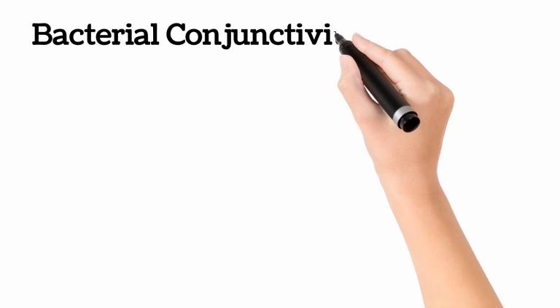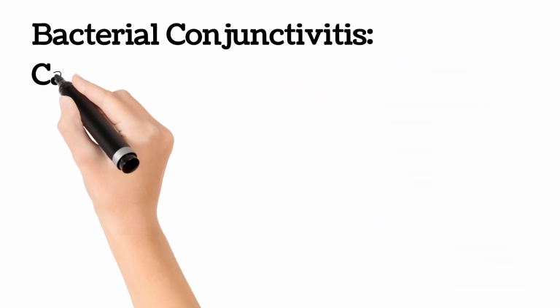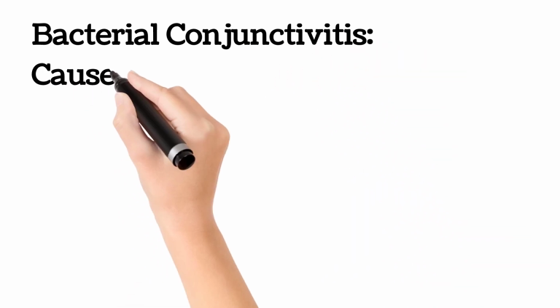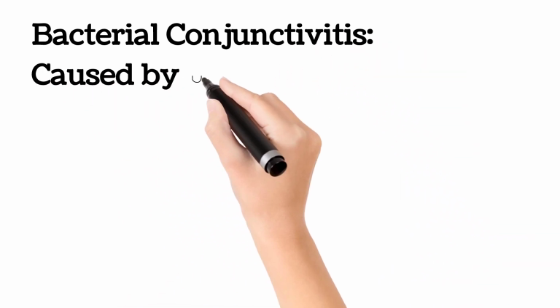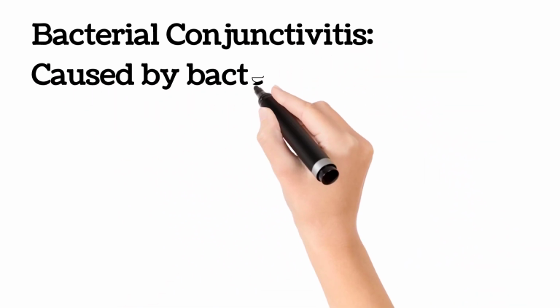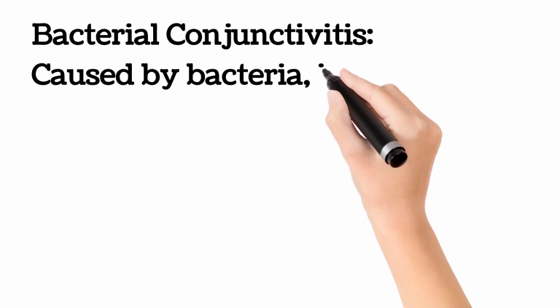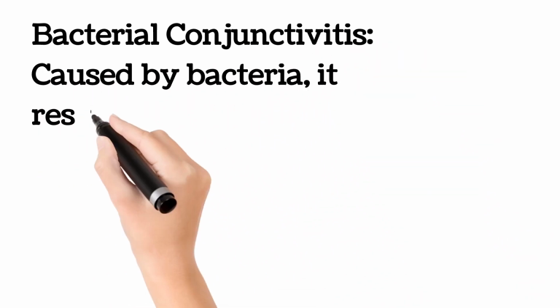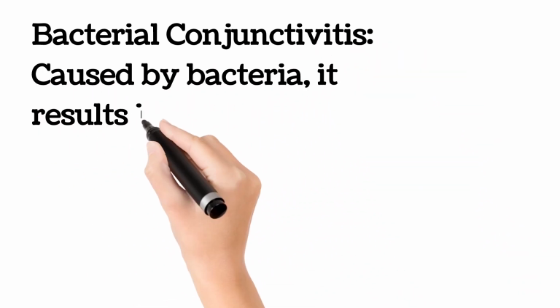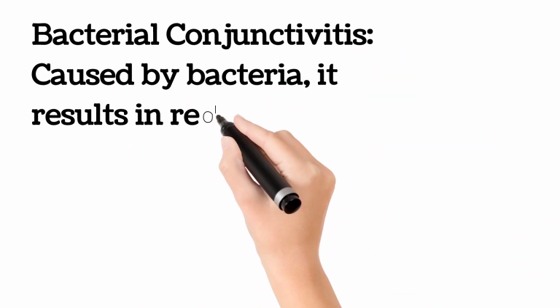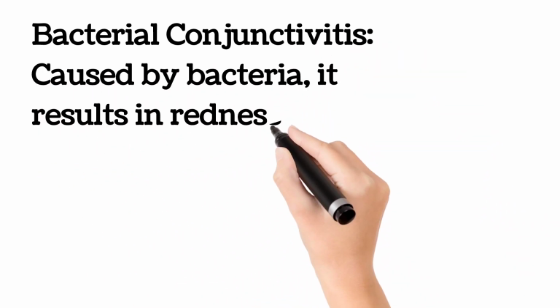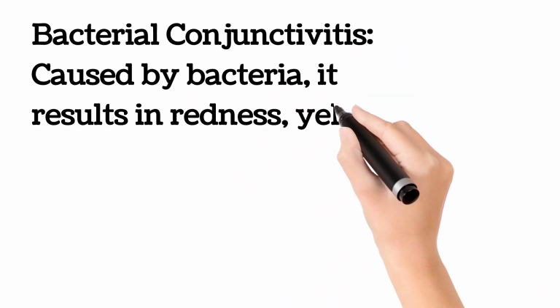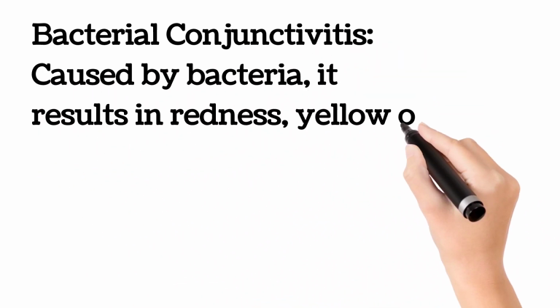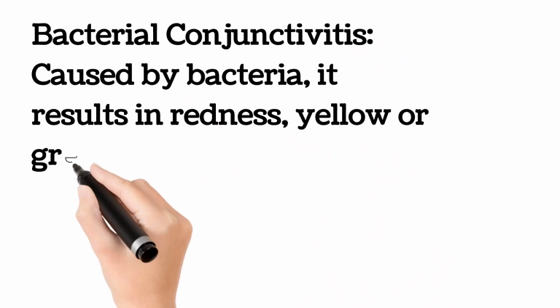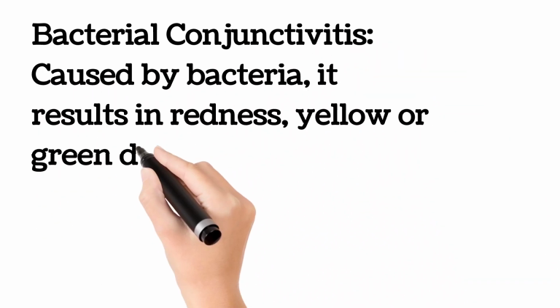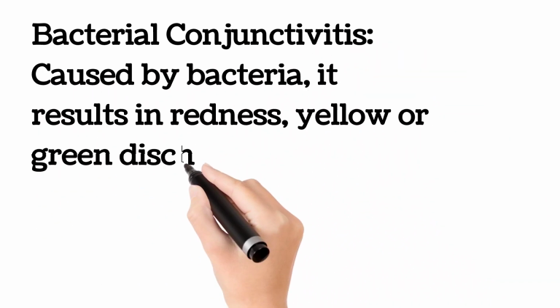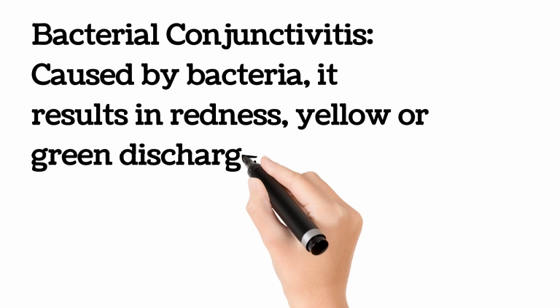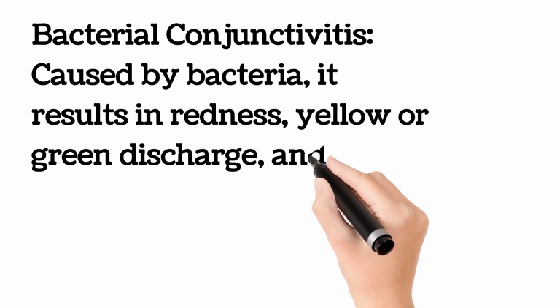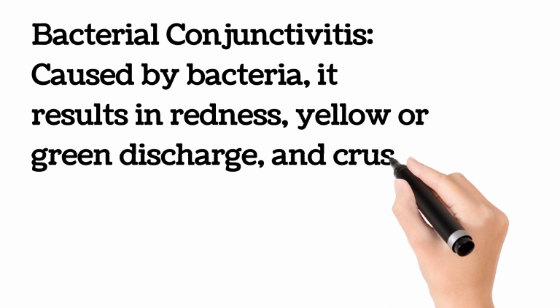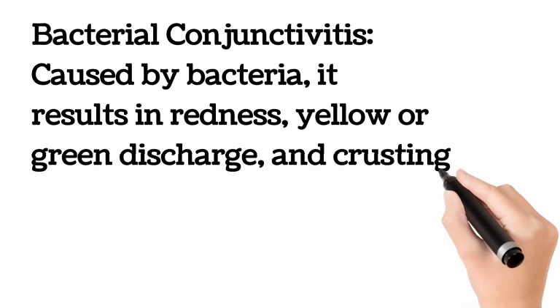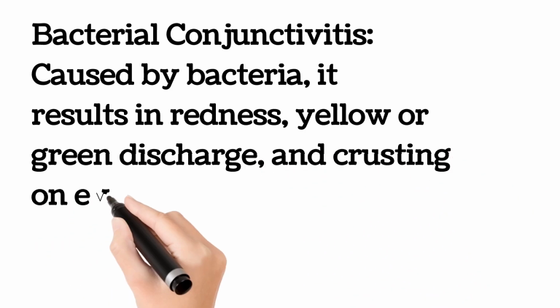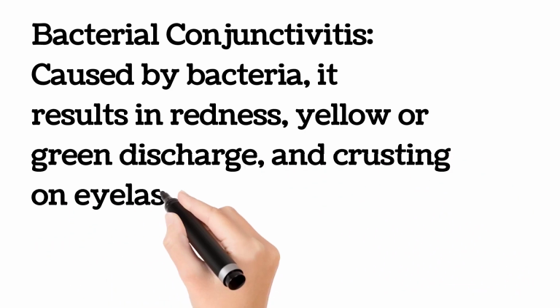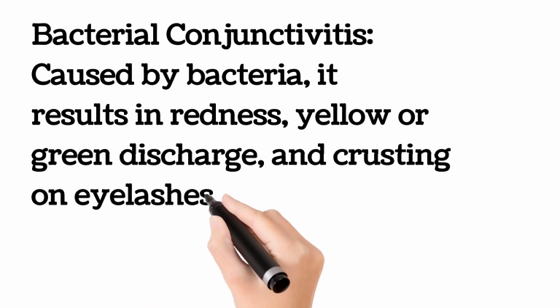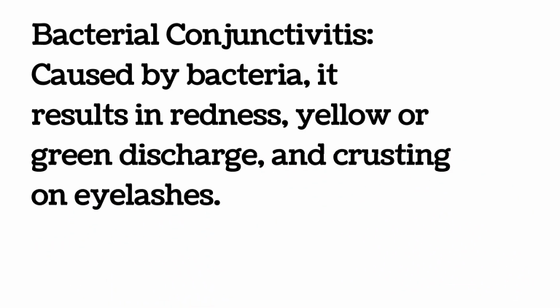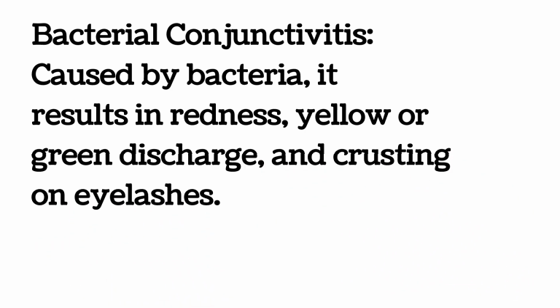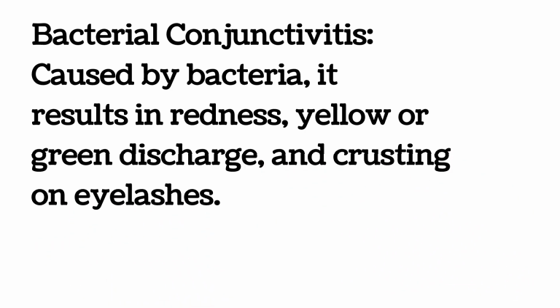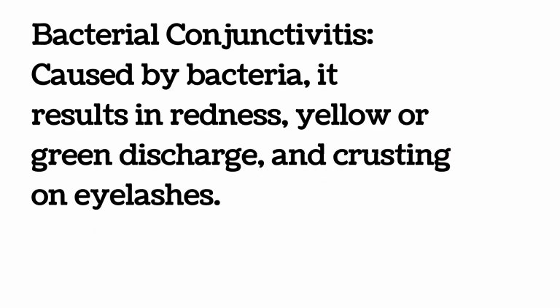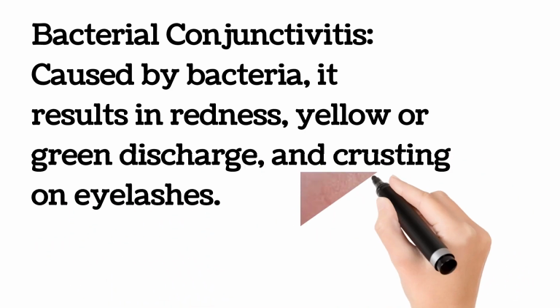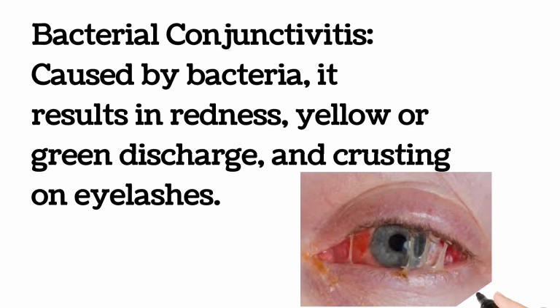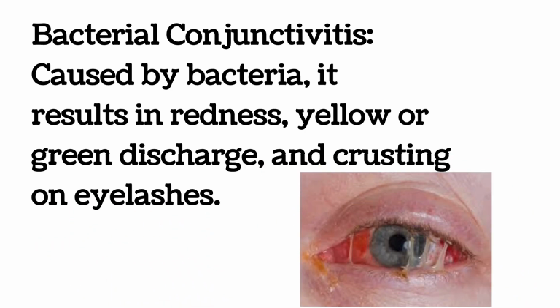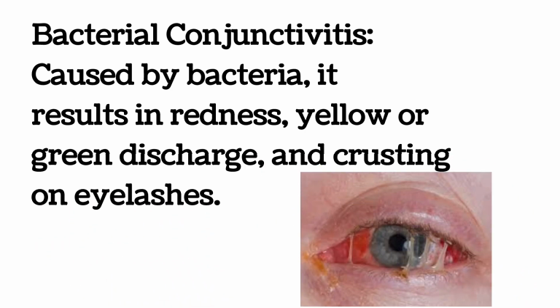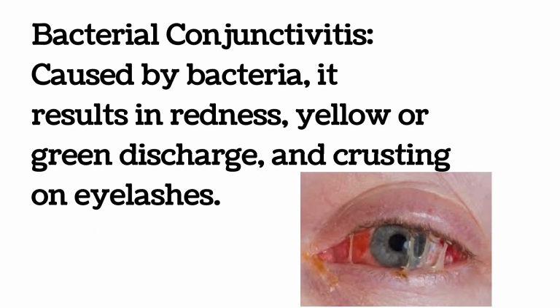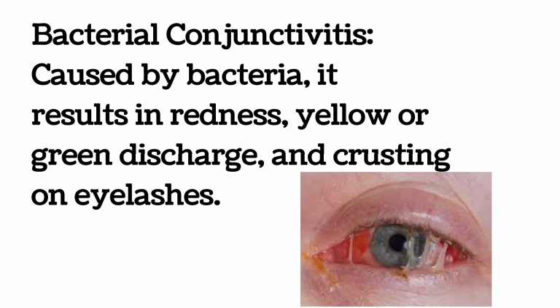Bacterial conjunctivitis is caused by bacteria. It results in redness, yellow or greenish discharge, and crusting of the eyelashes, as well depicted in this picture.